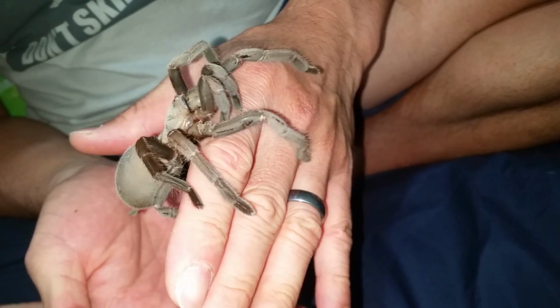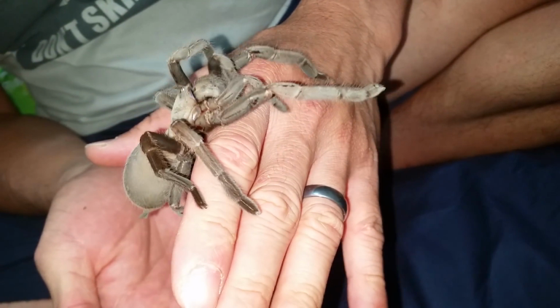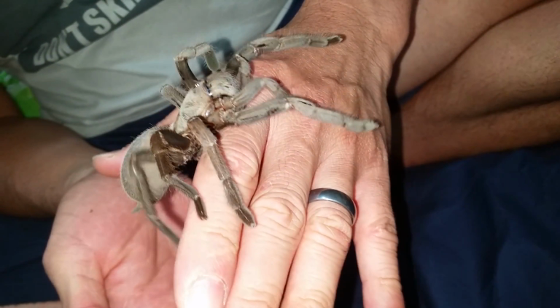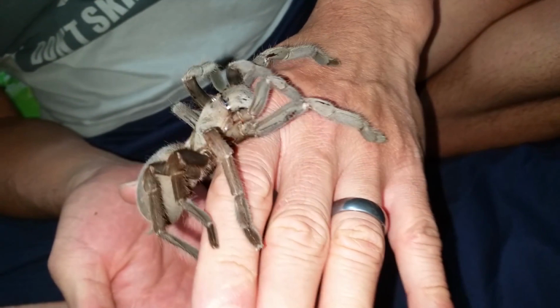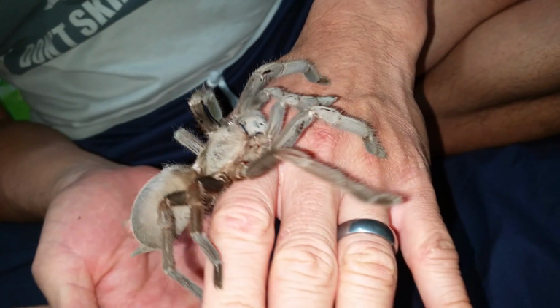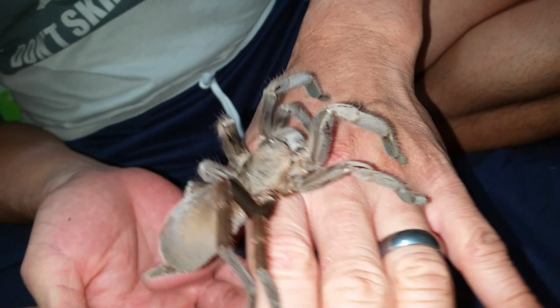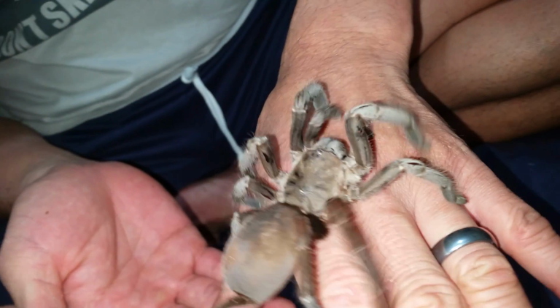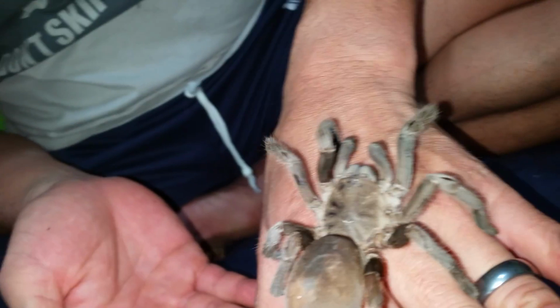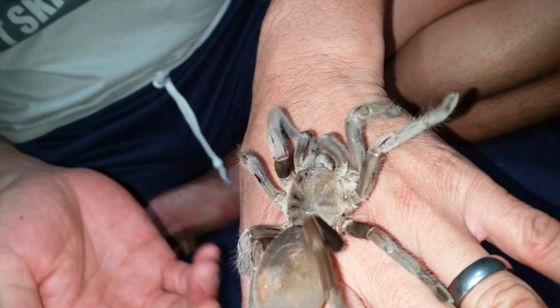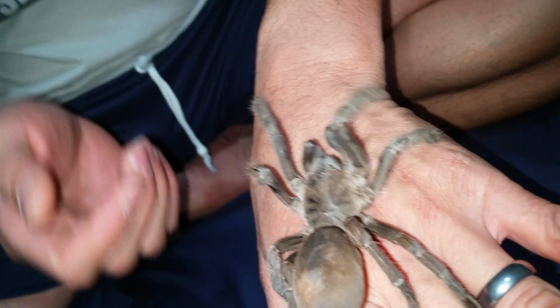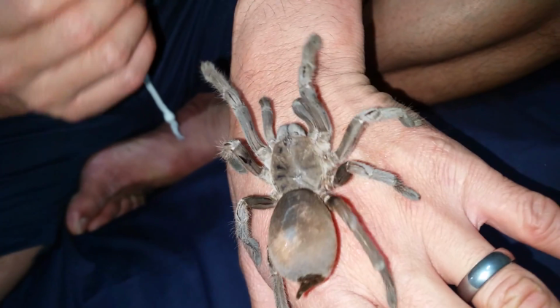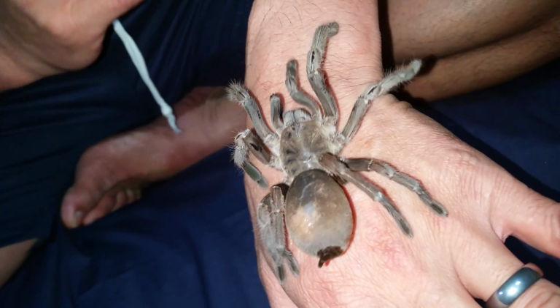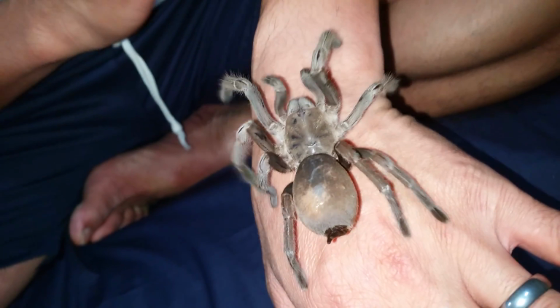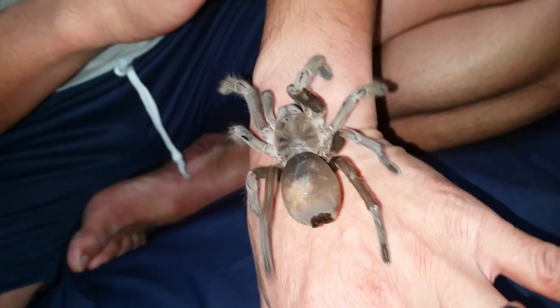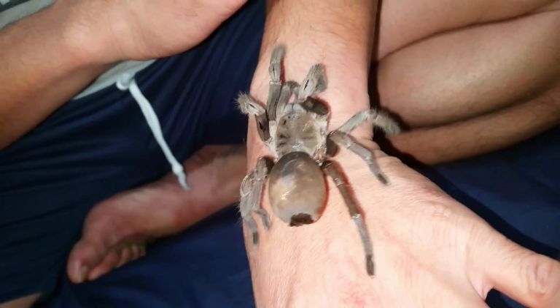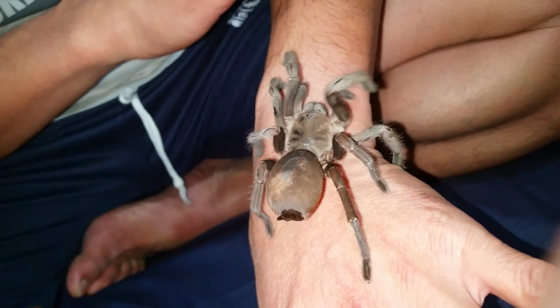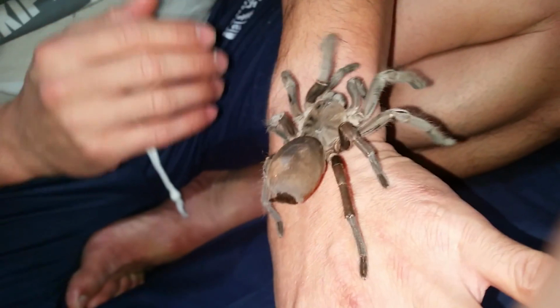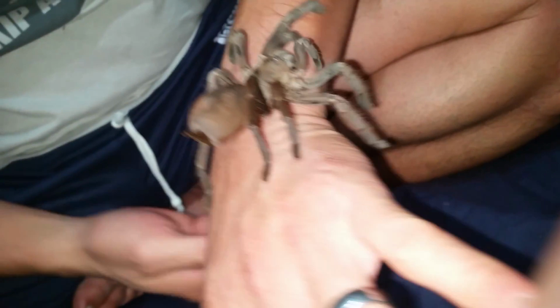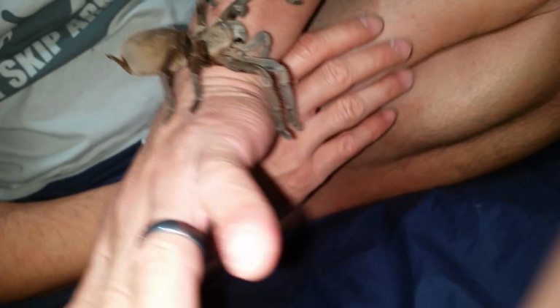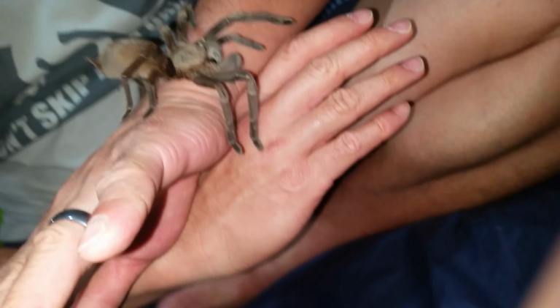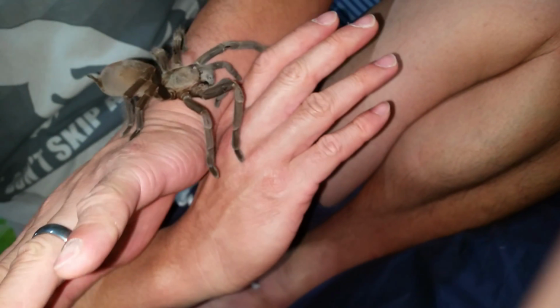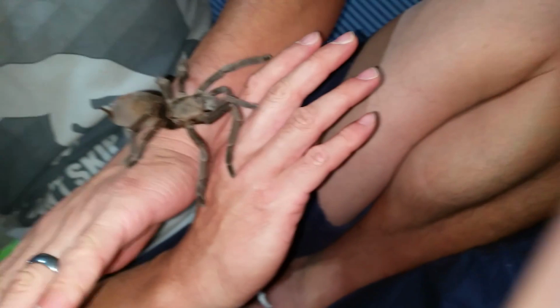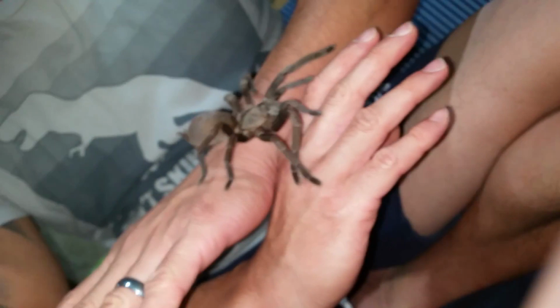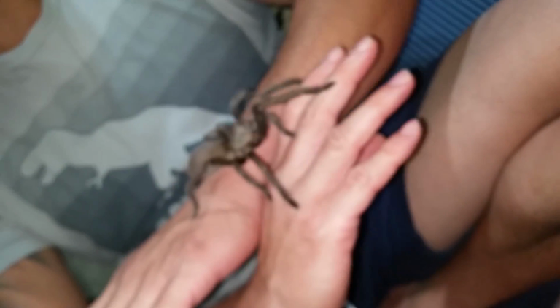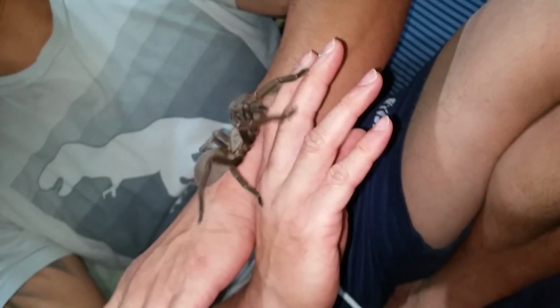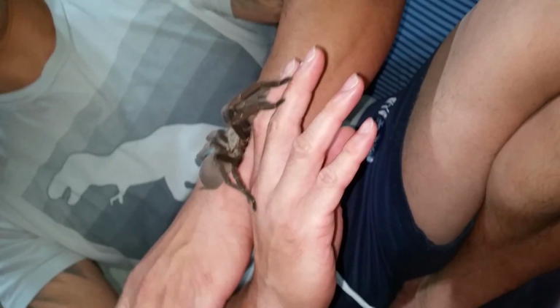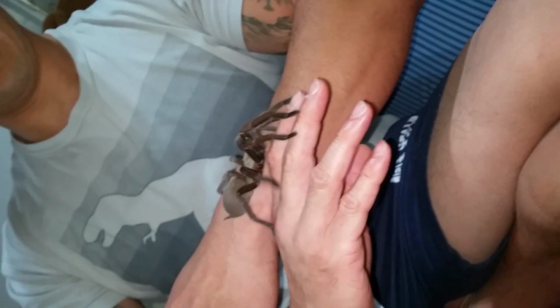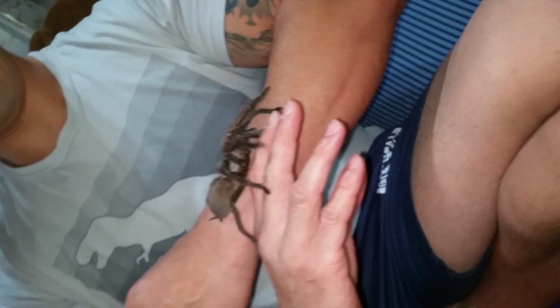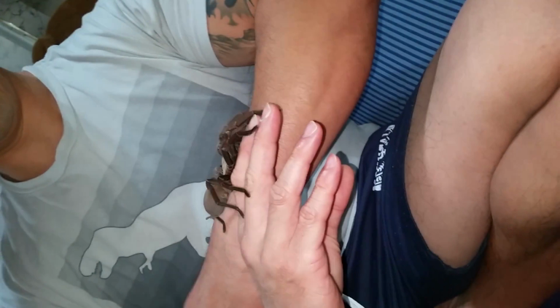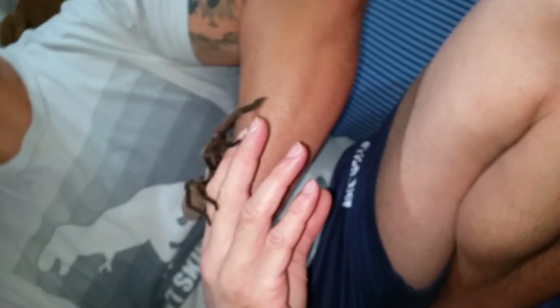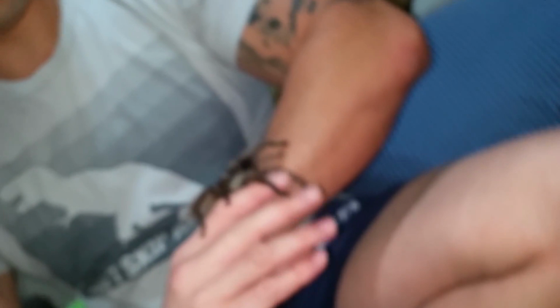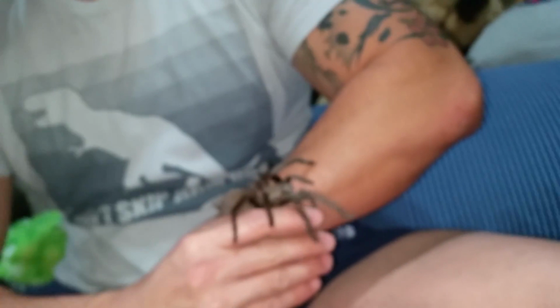As you can see, she moves quite slowly, but she can be very, very fast when she wants to be. I think she's just trying to feel out the situation, and she can pretty much bolt at any time.